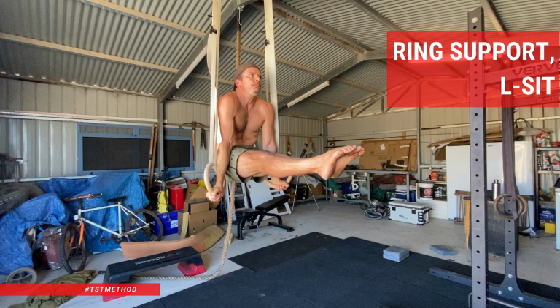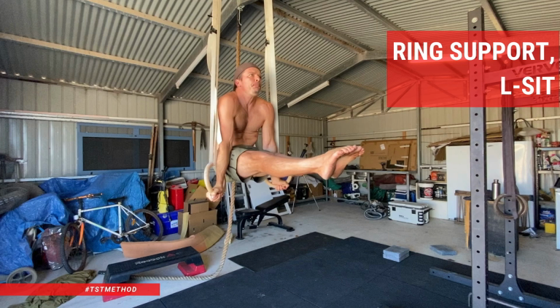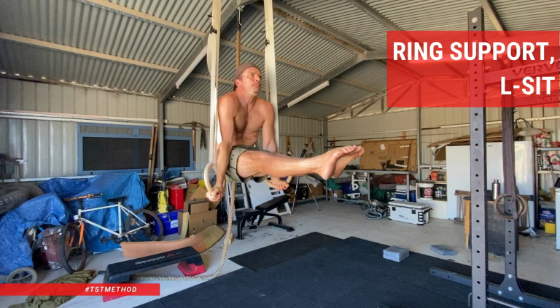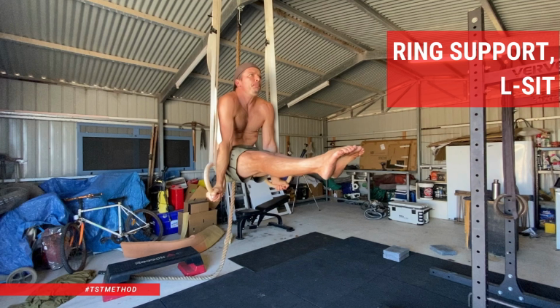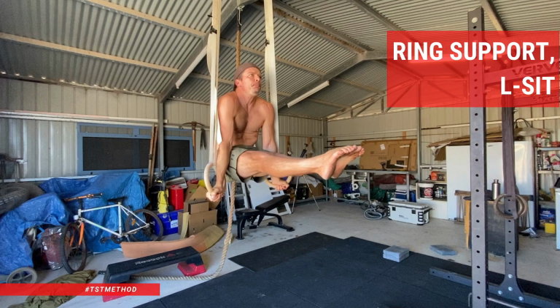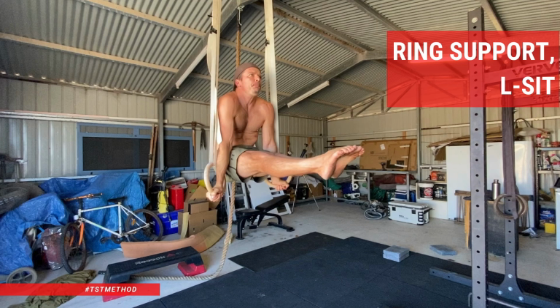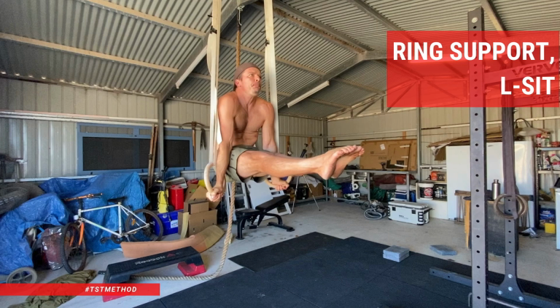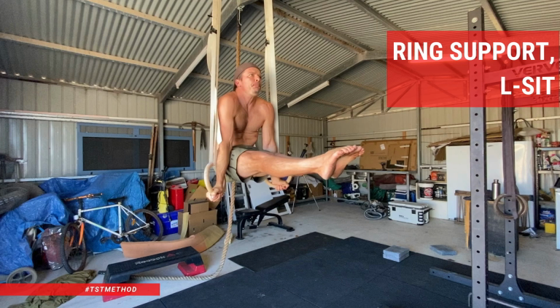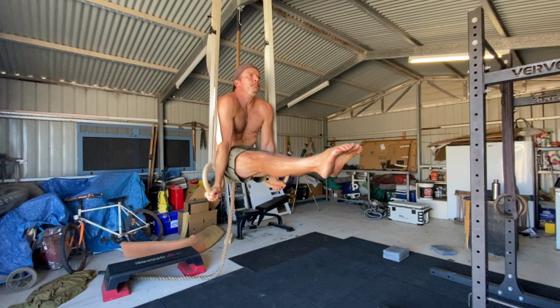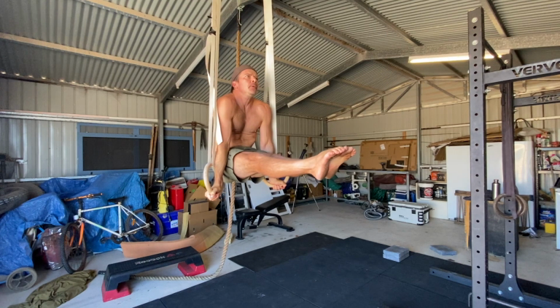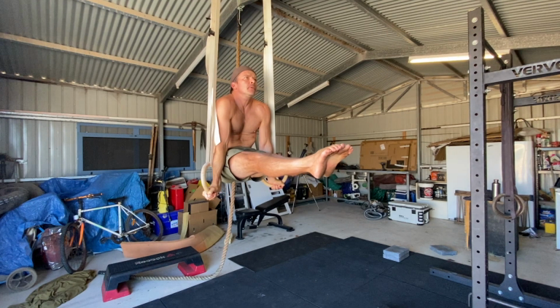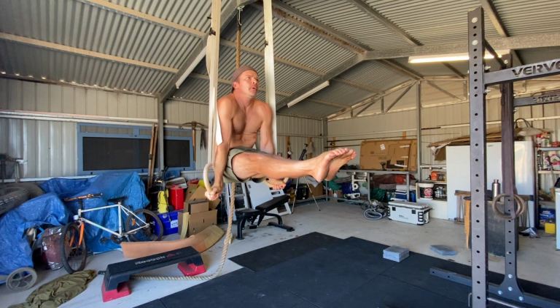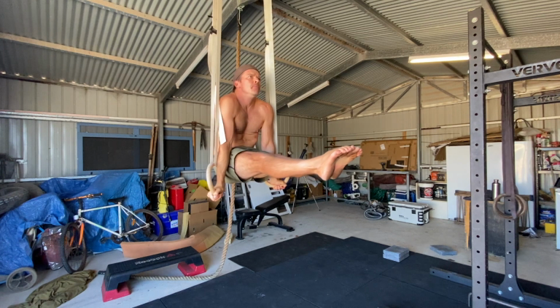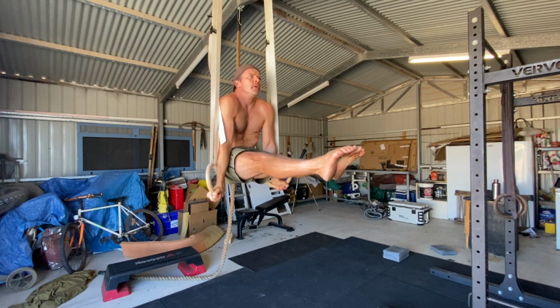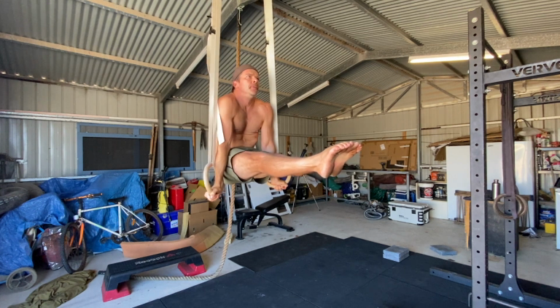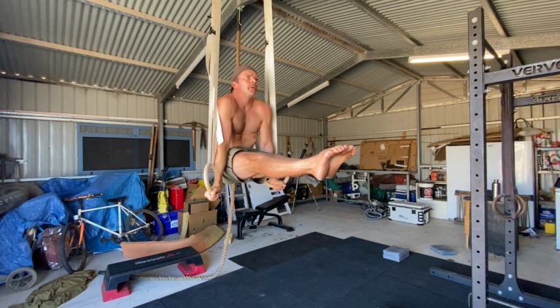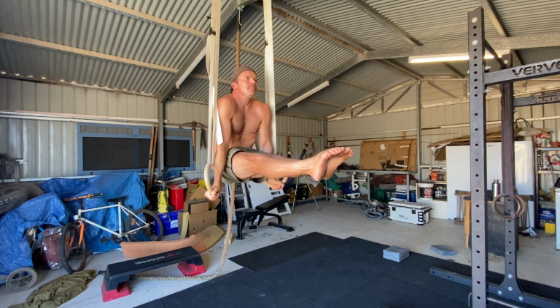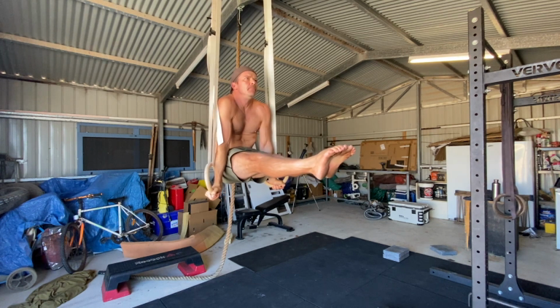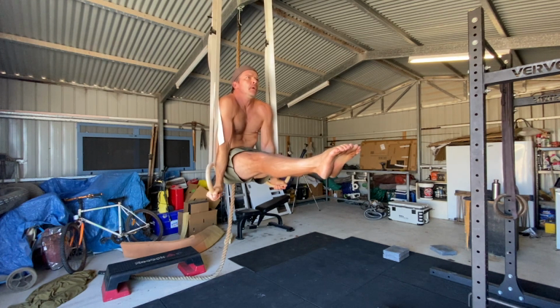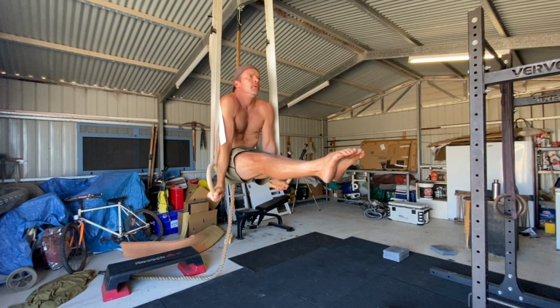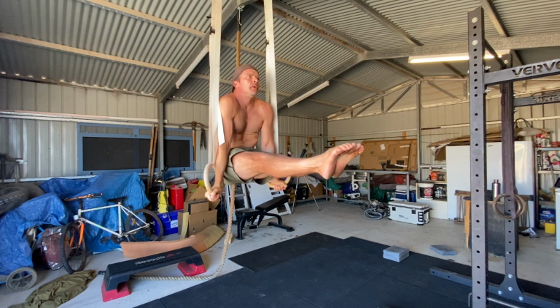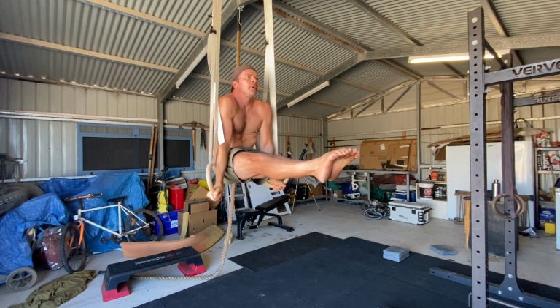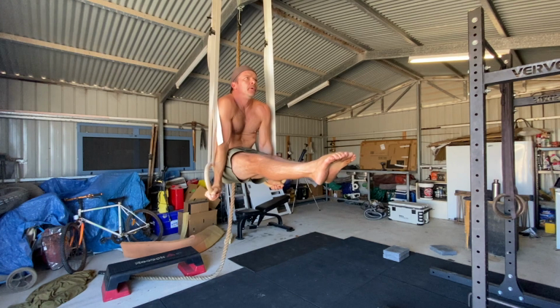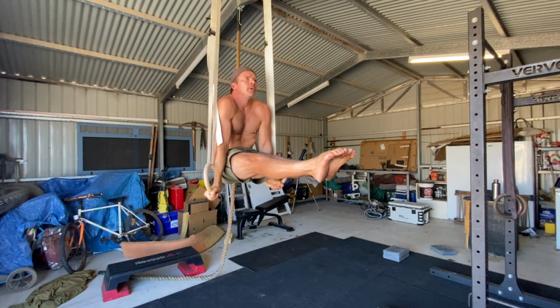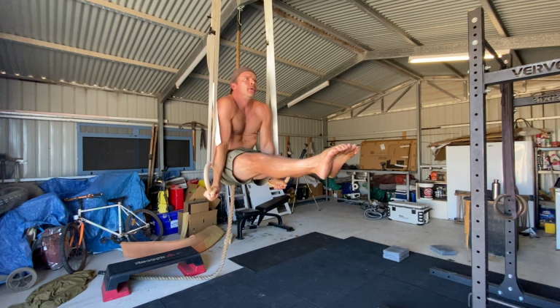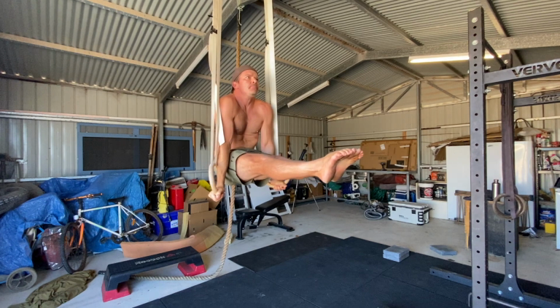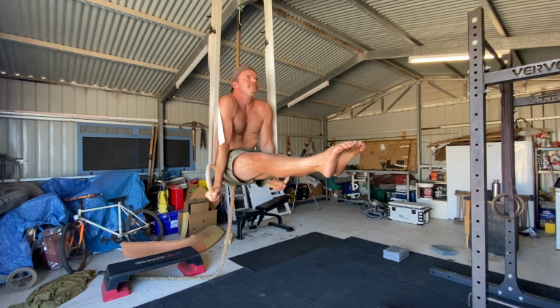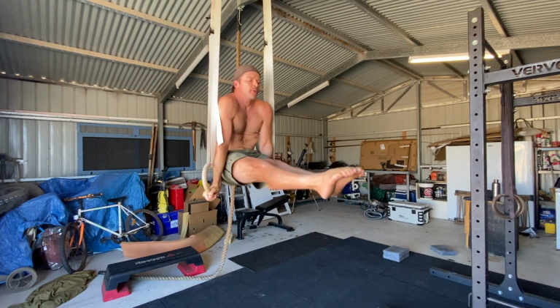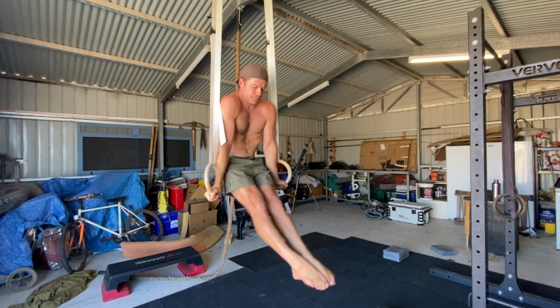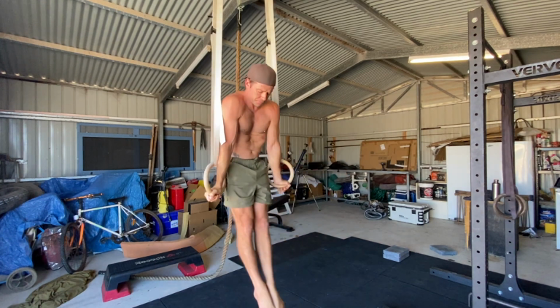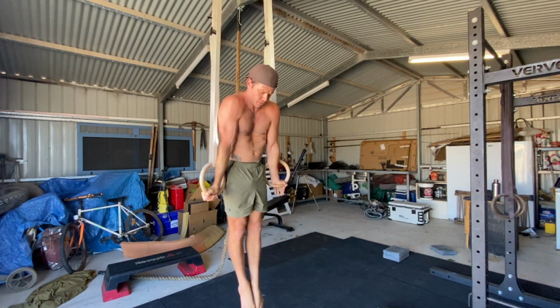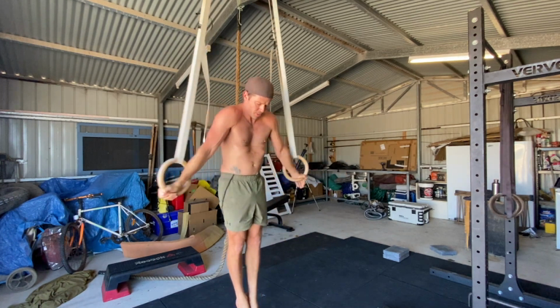Ring support L-sit. If you're an adult gymnastics skill seeker working on your gymnastics ring skills, straight arm strength or core compression, check this out. The ring support L-sit is a great way to target these areas and progress to more advanced gymnastic skills.